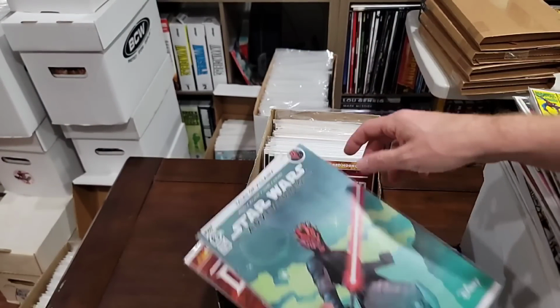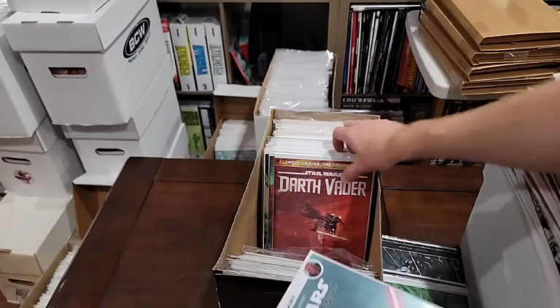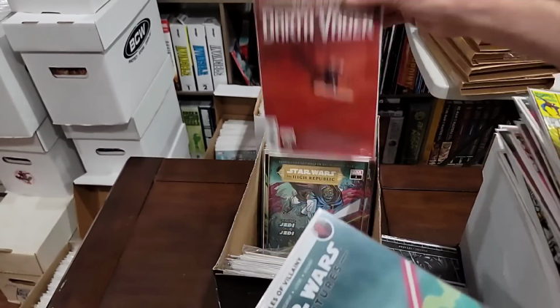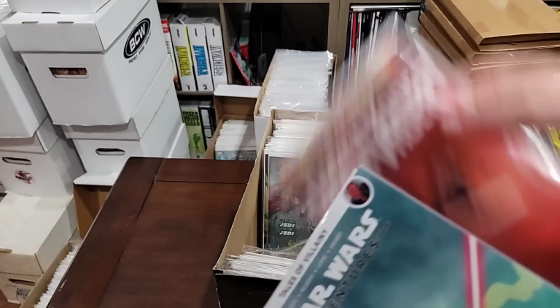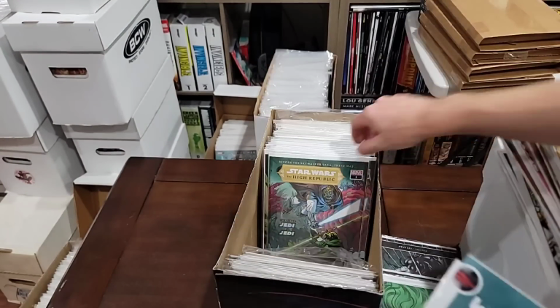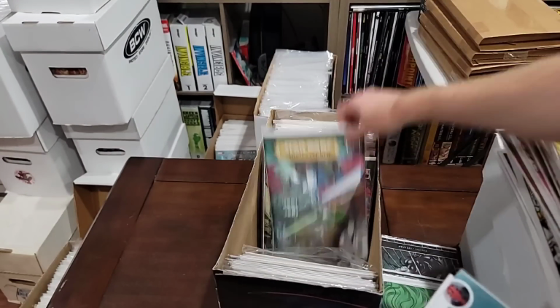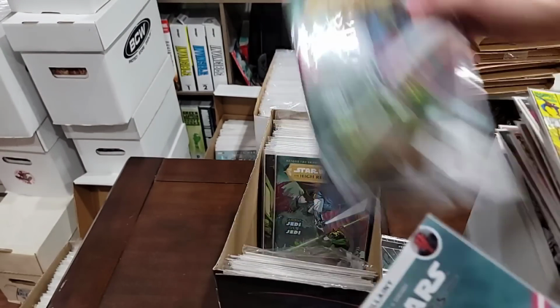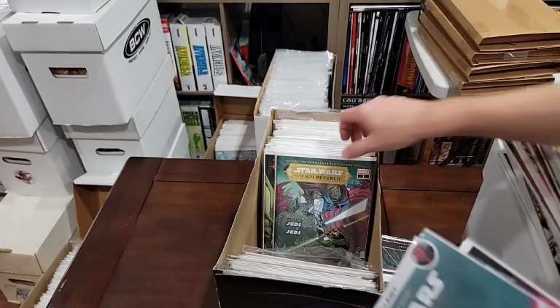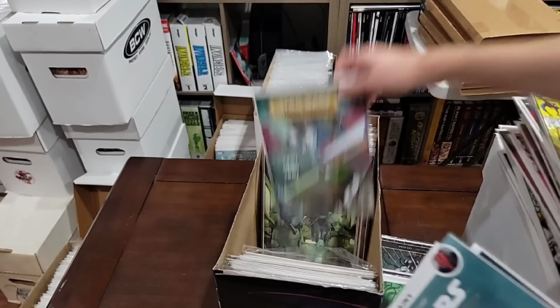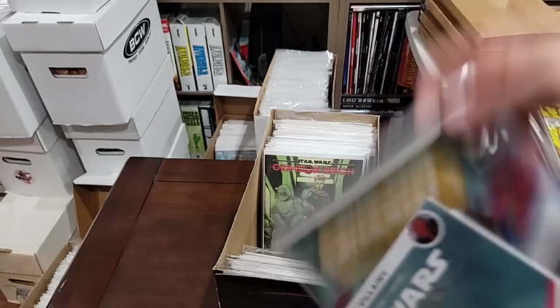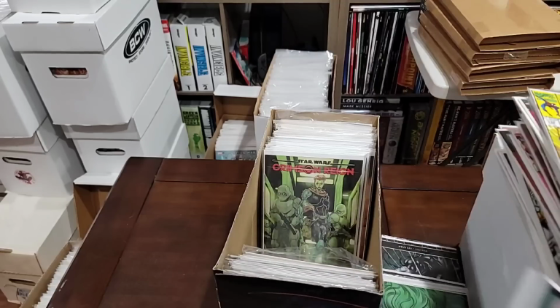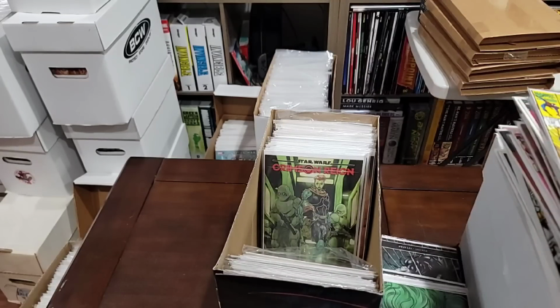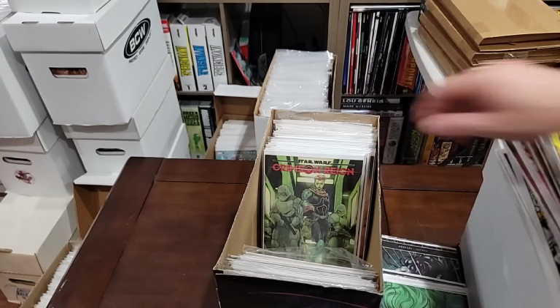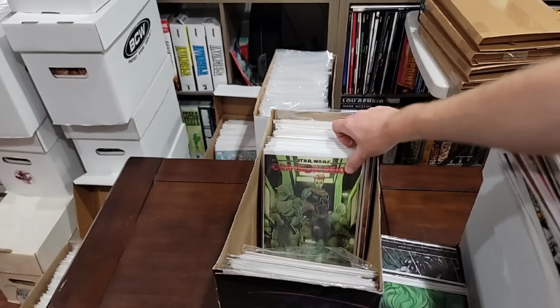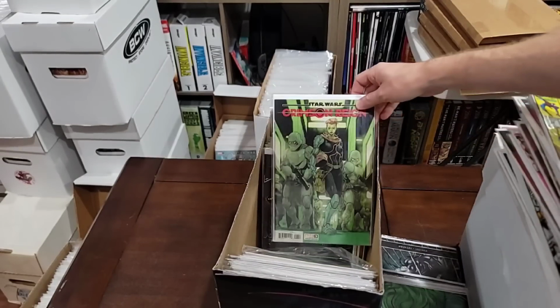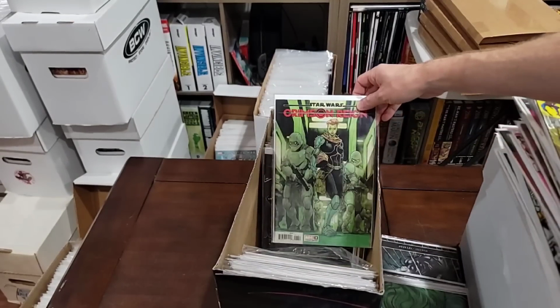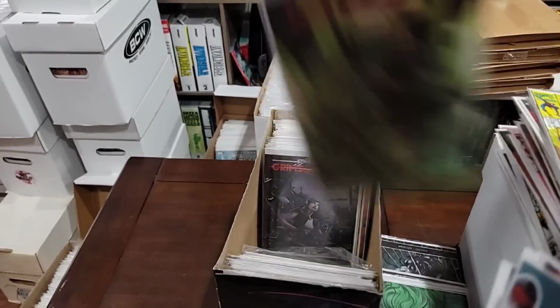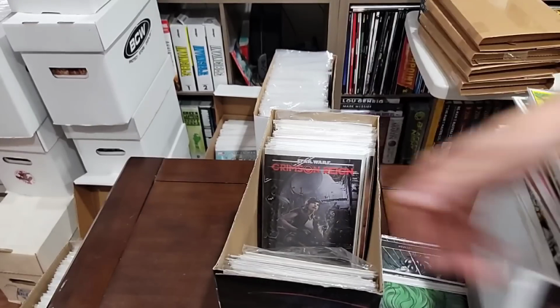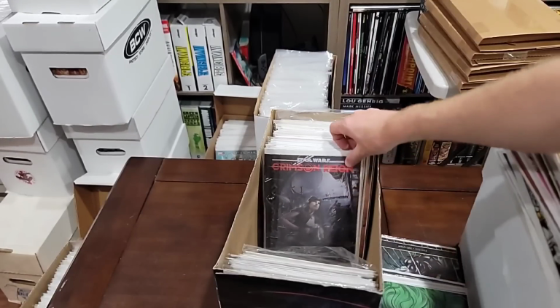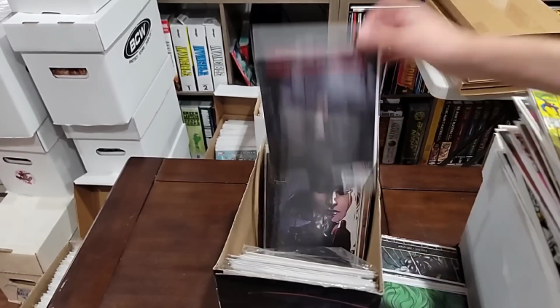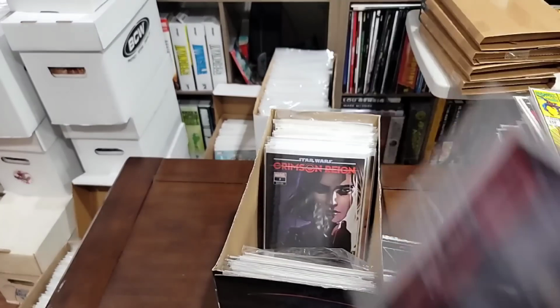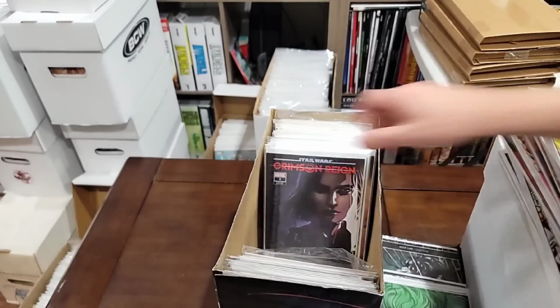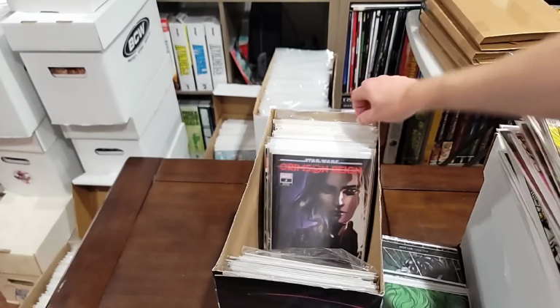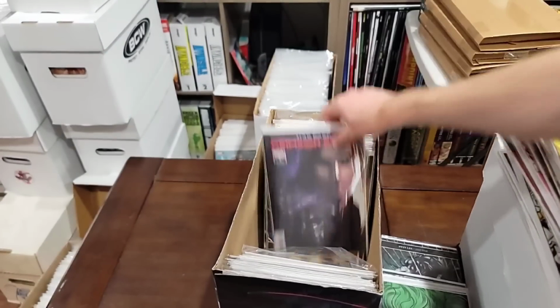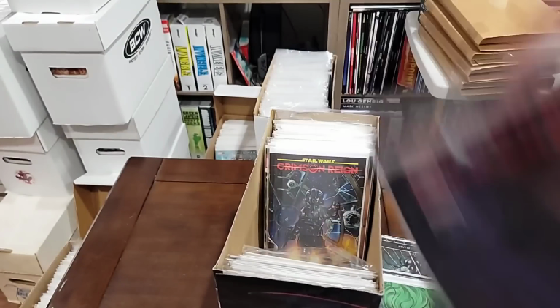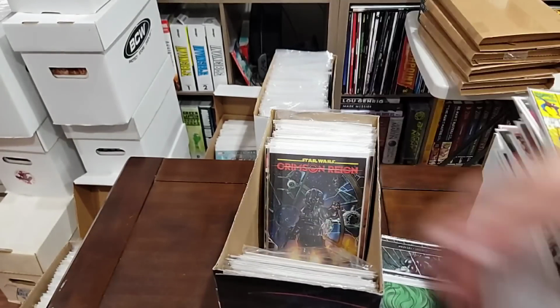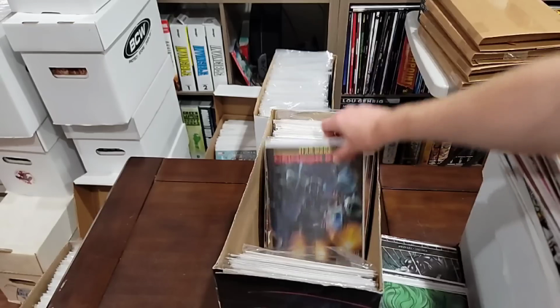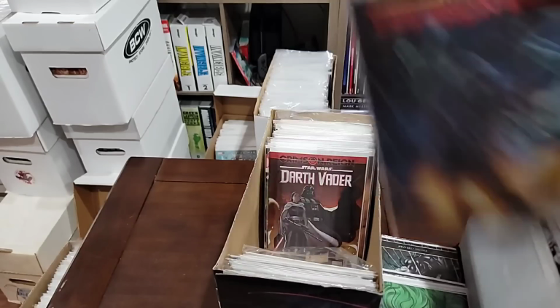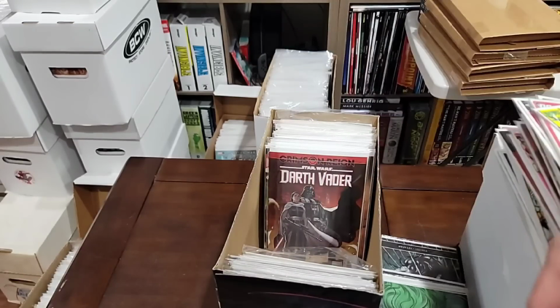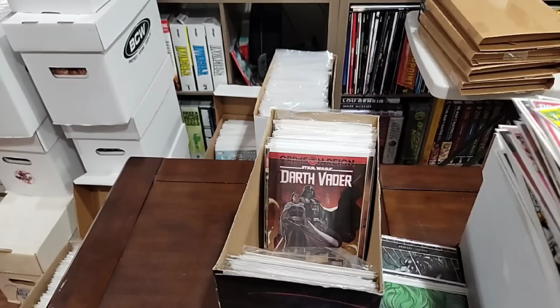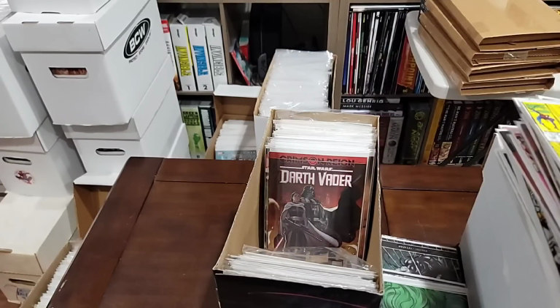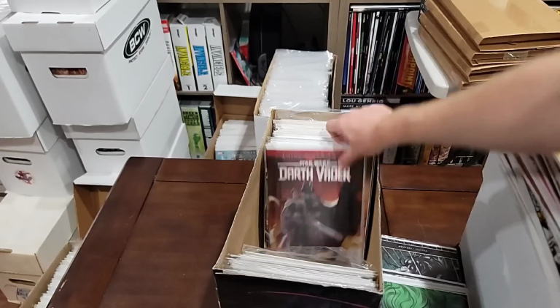Another one of these. High Republic one. High Republic one. Crimson Rain variants — we'll pull that. Look at all the Star Wars stuff — we're going to pull all the Star Wars stuff because I have to go back through that. I'm going to put it all in order, put the runs together, and then figure out the keys.